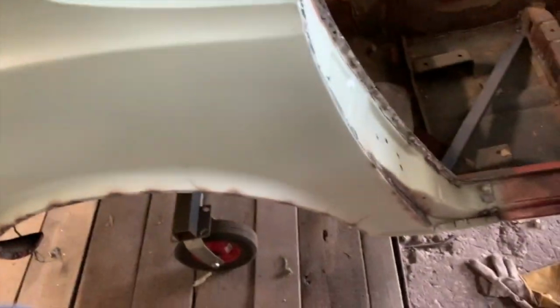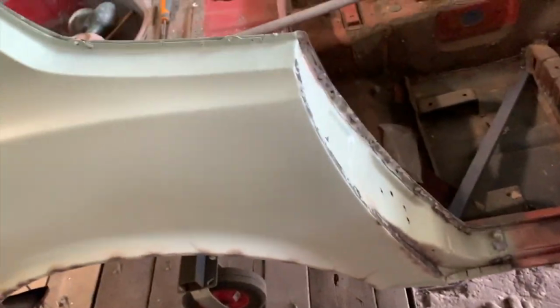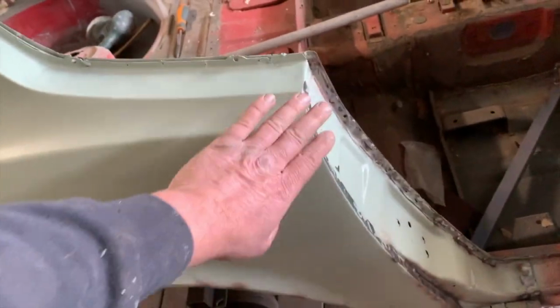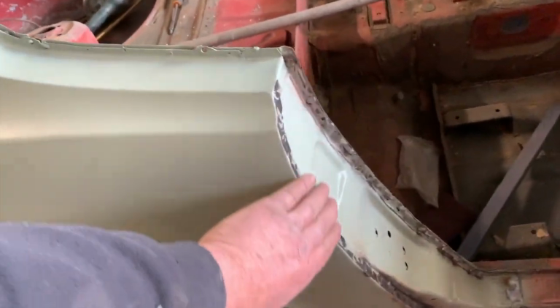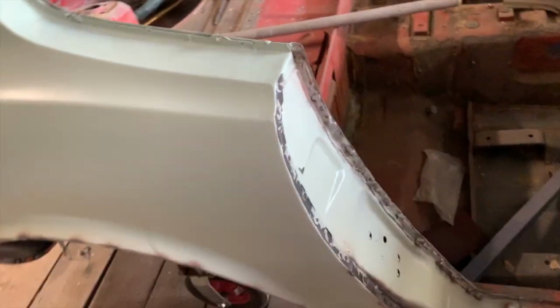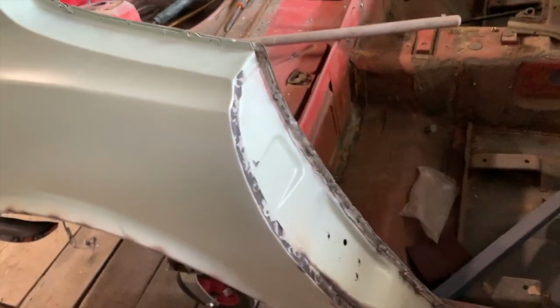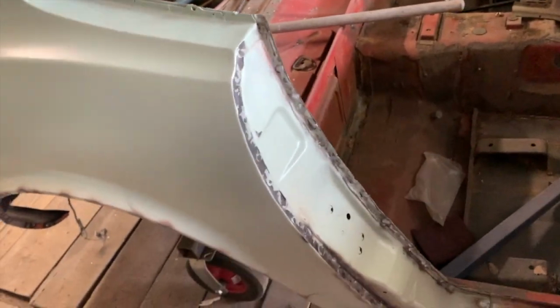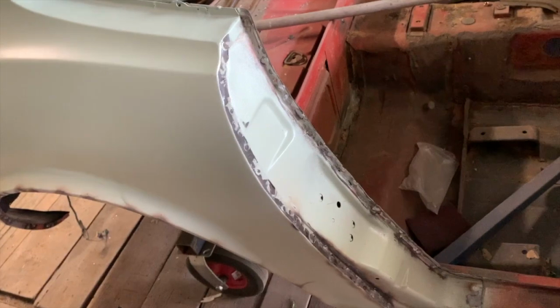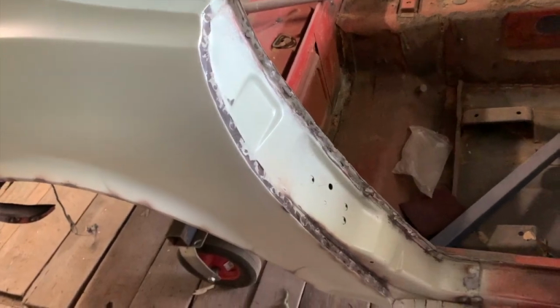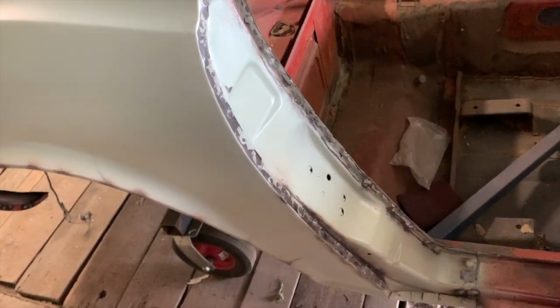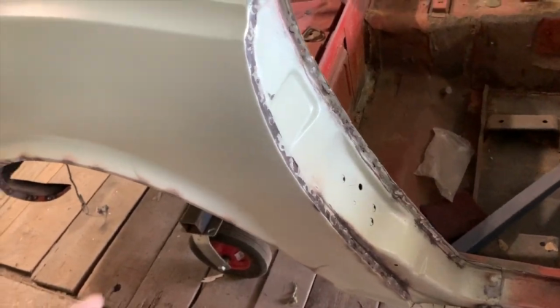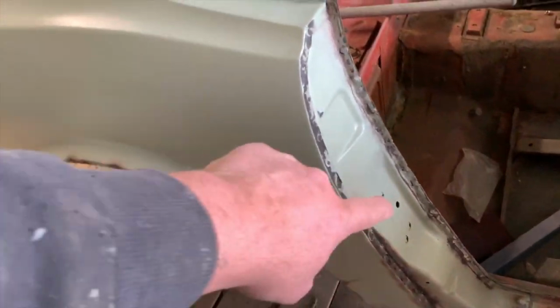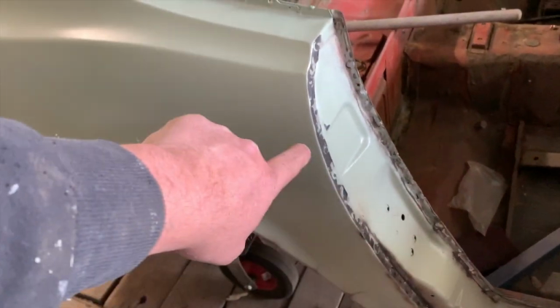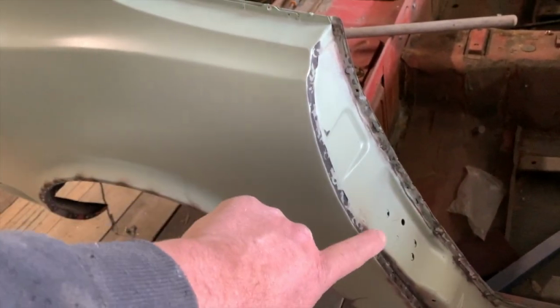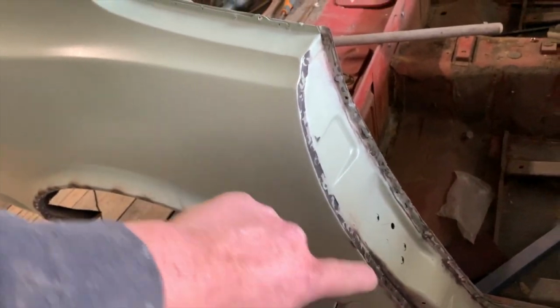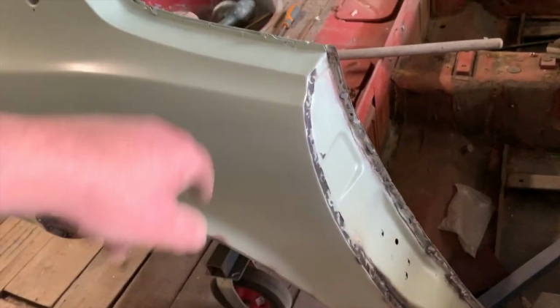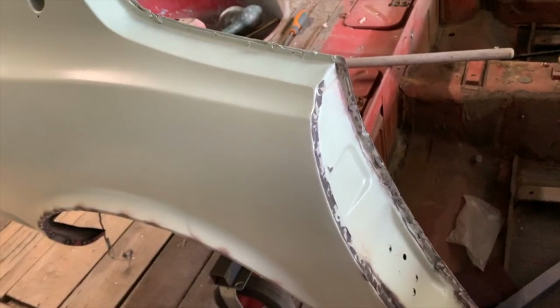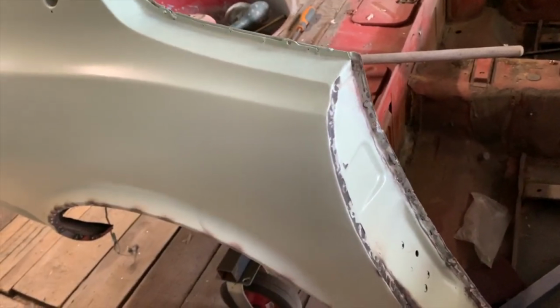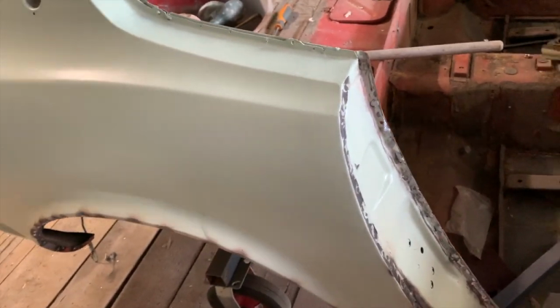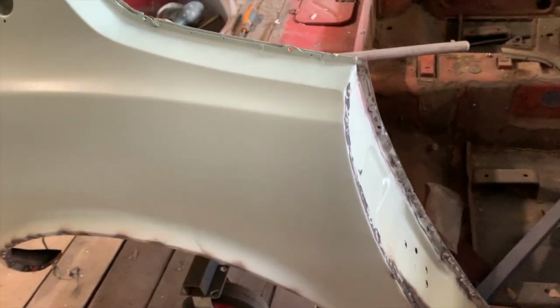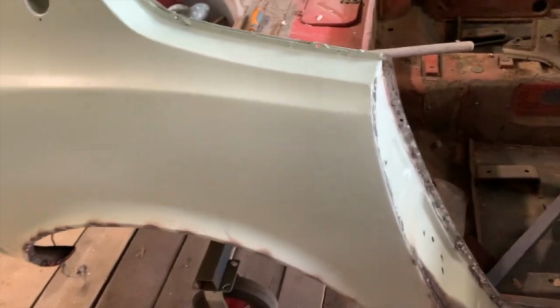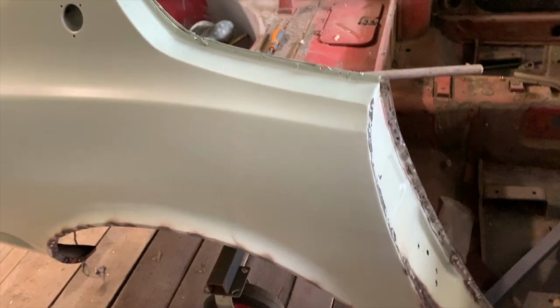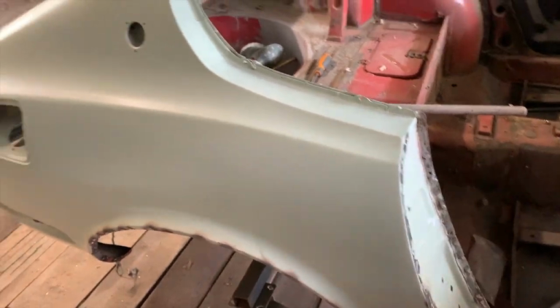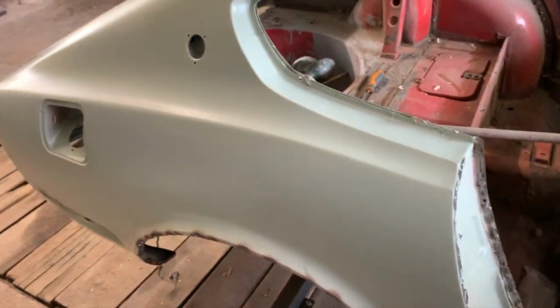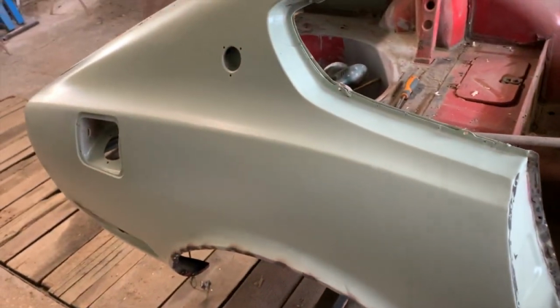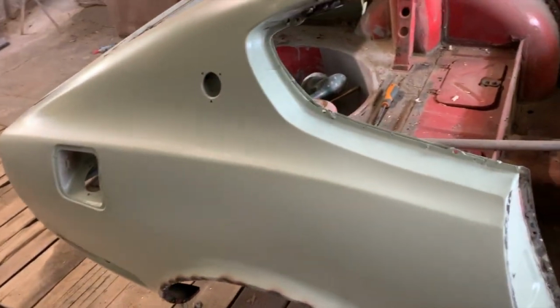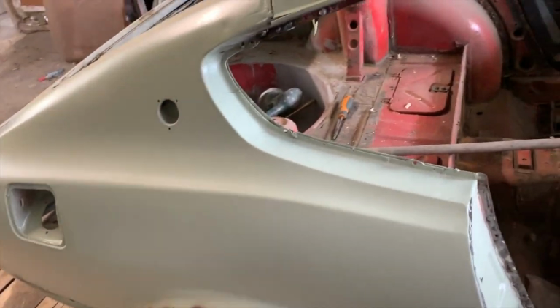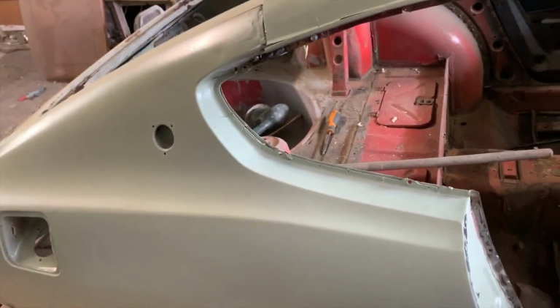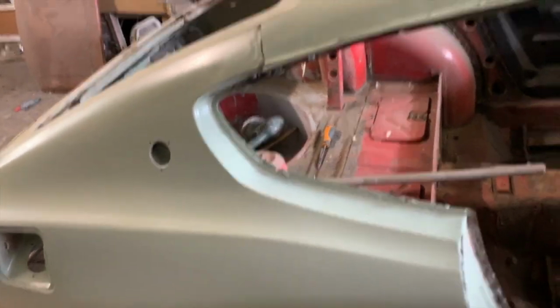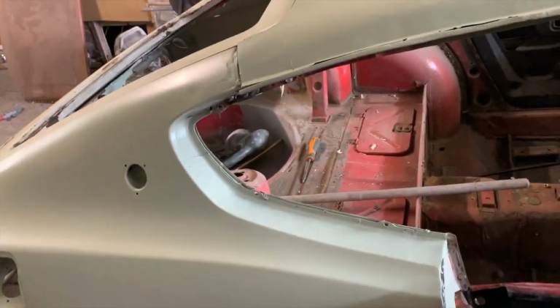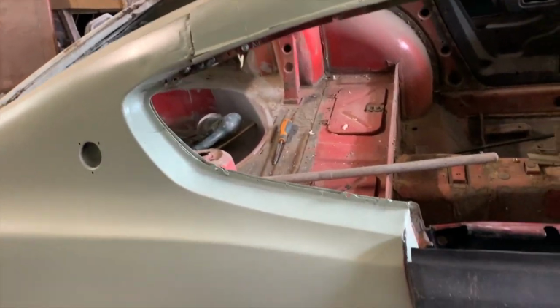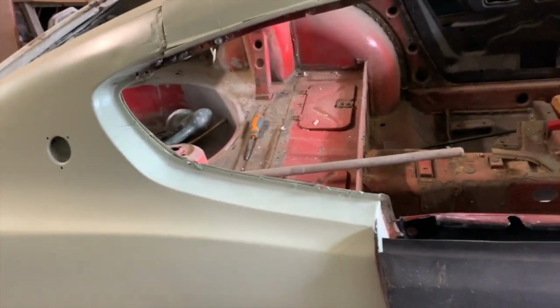On the inside of the door here, some of them are going to need a little bit of a touch up with the MIG welder. But yeah, that's that.